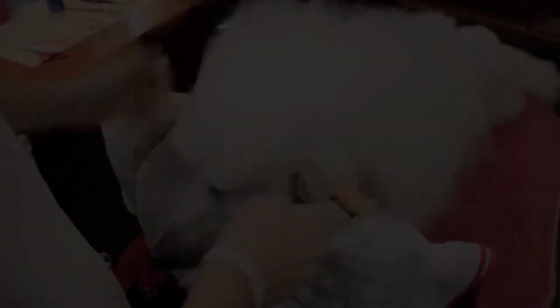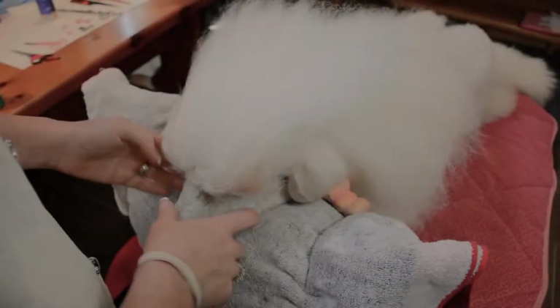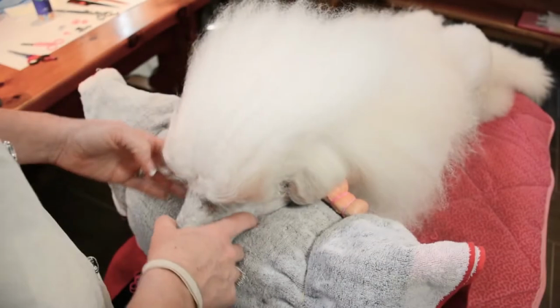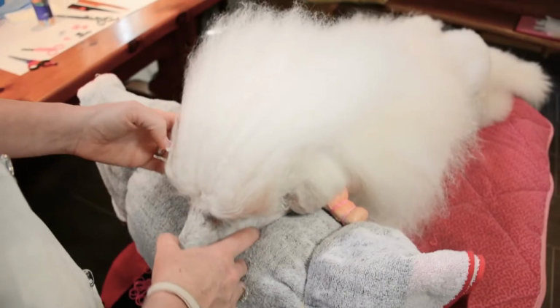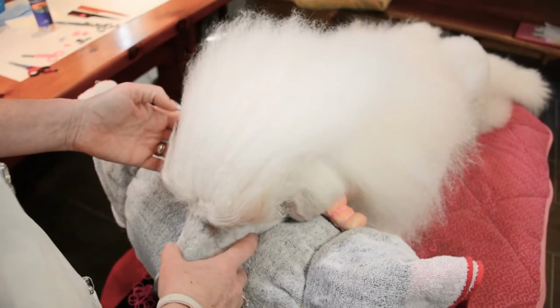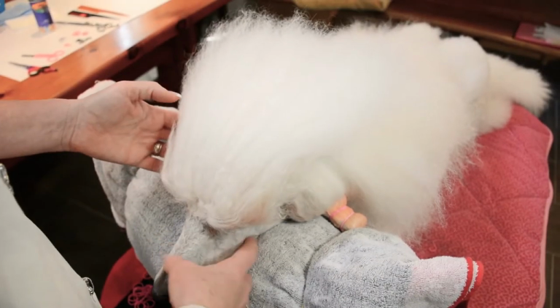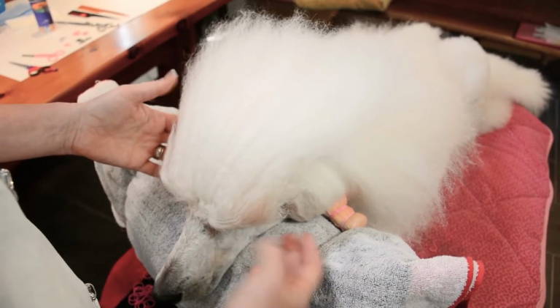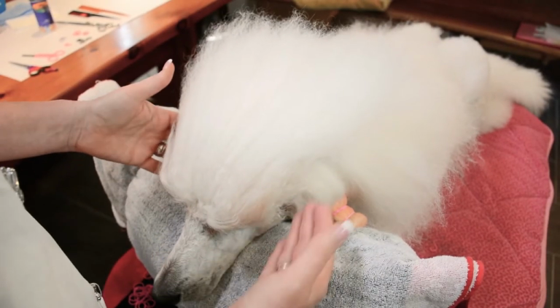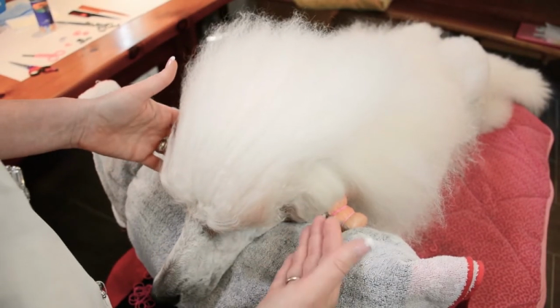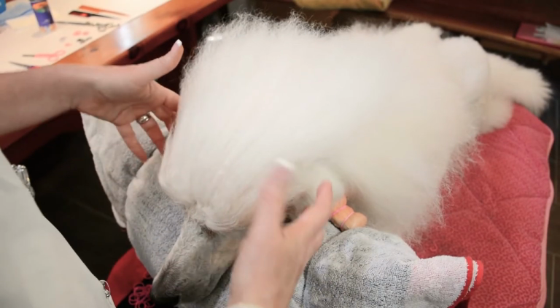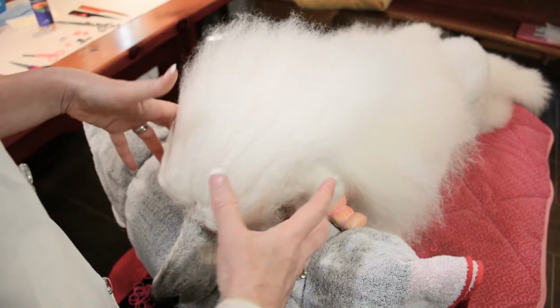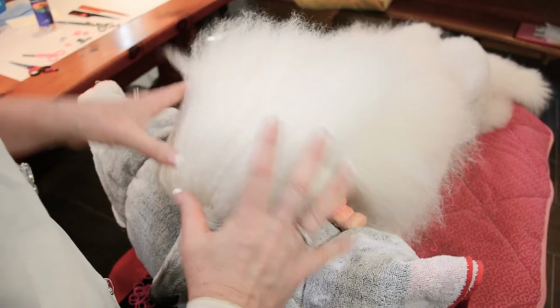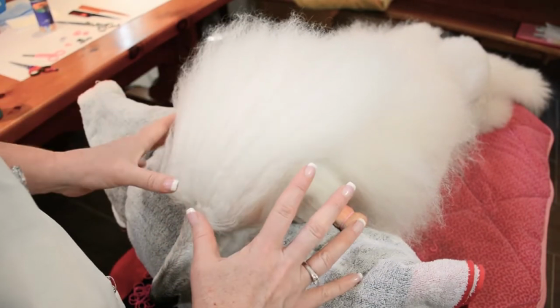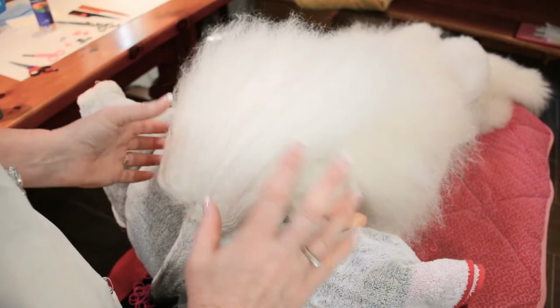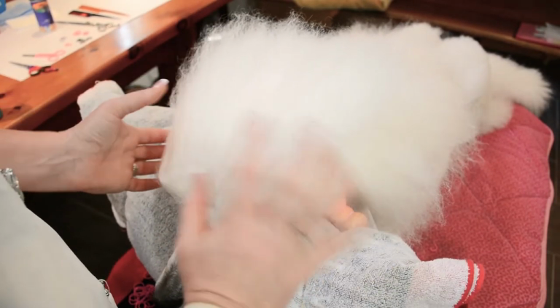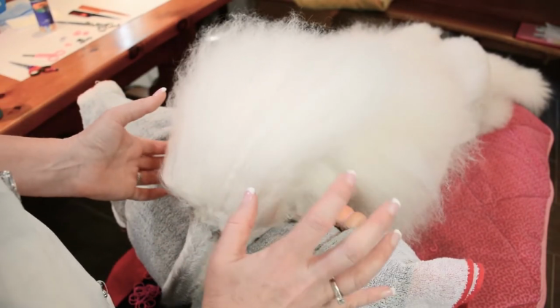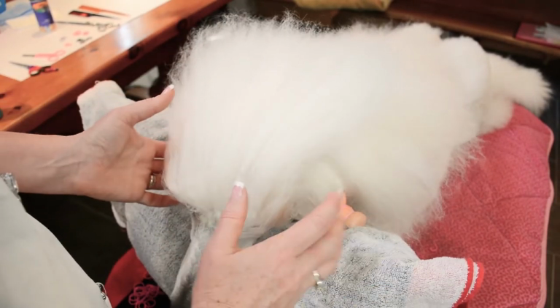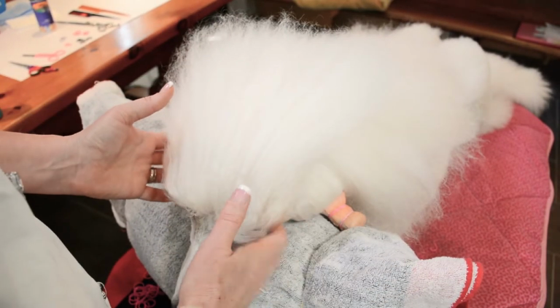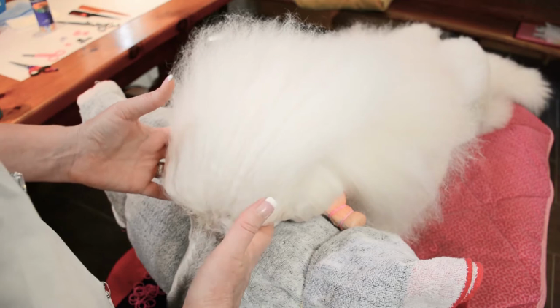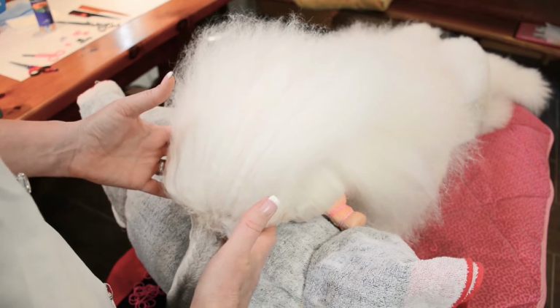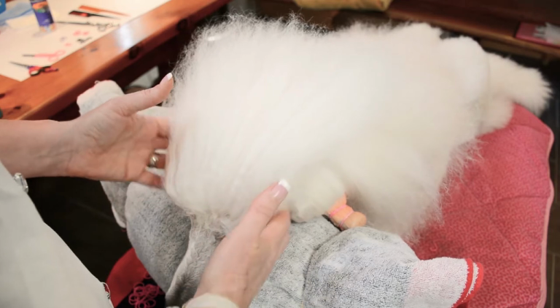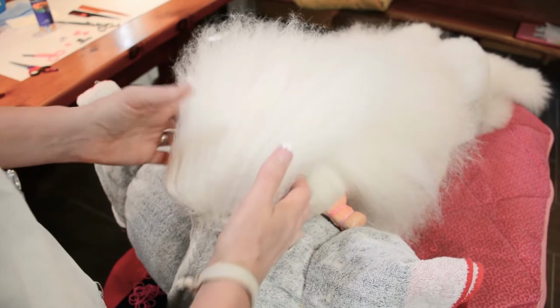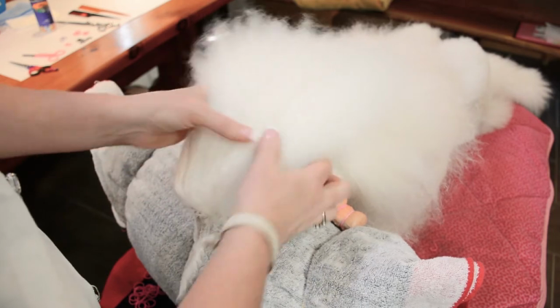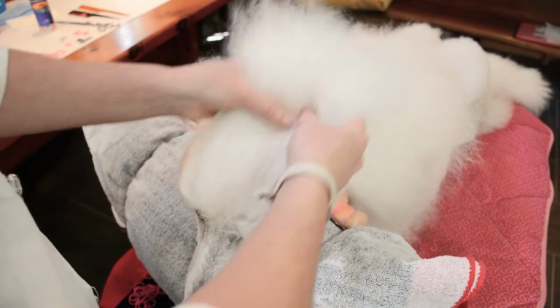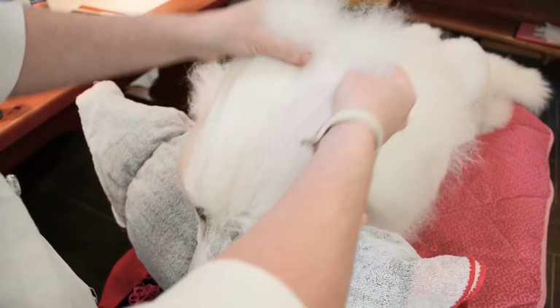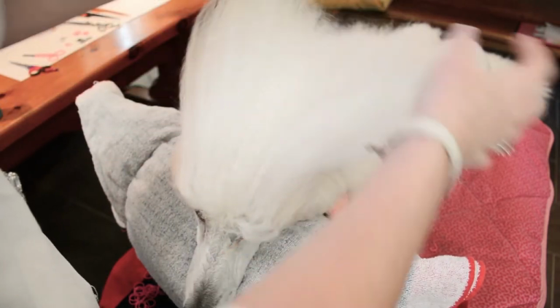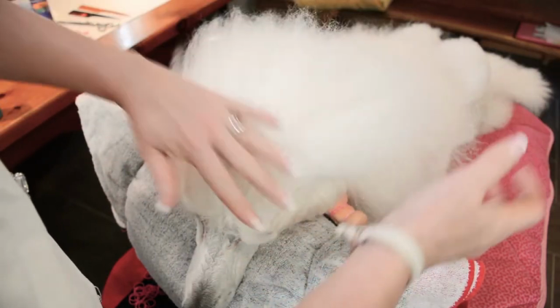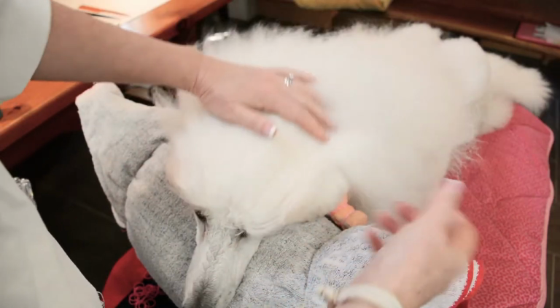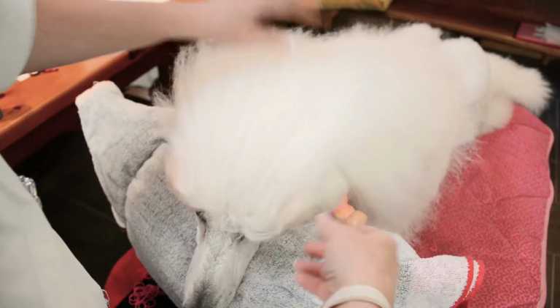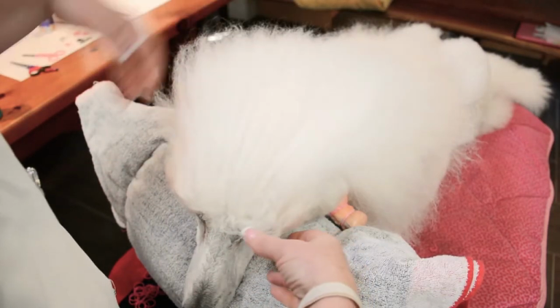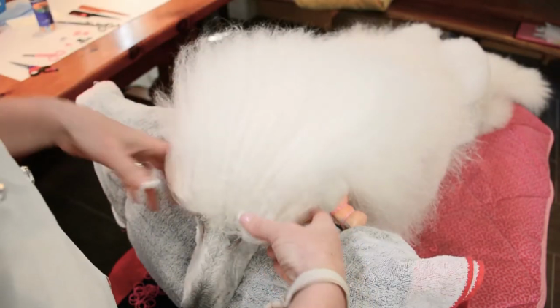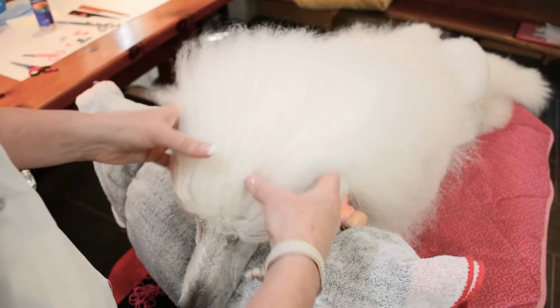This top knot that I'm going to show you is actually my favorite, my go-to maintenance top knot for basically any poodle that I'm going to show.